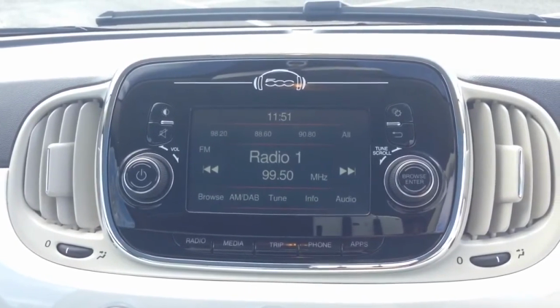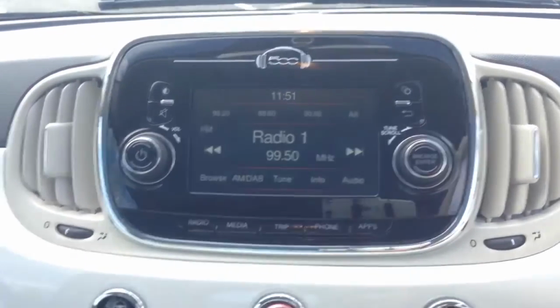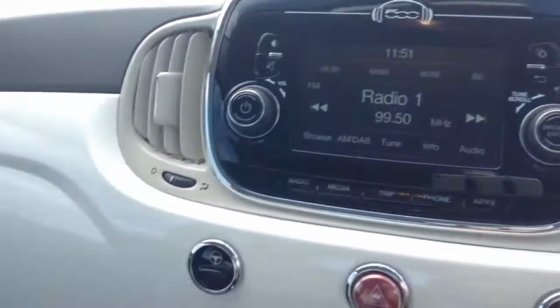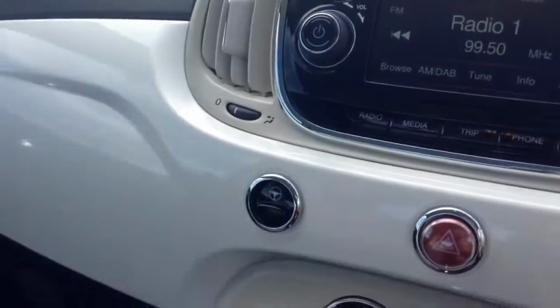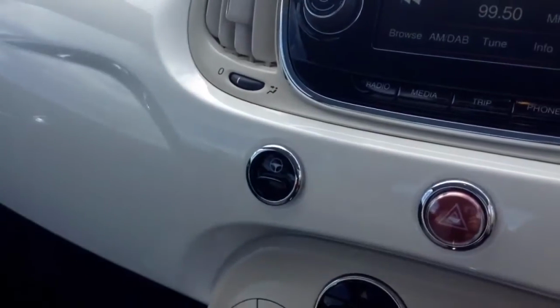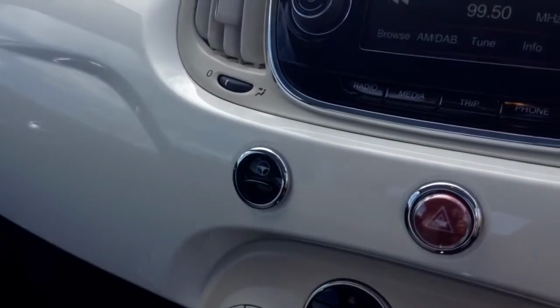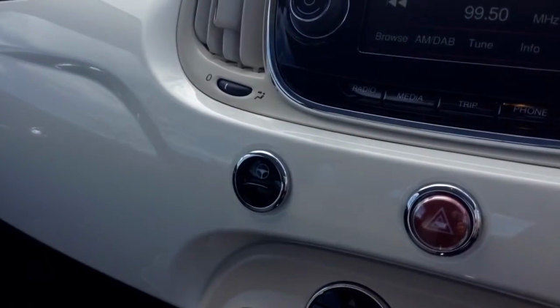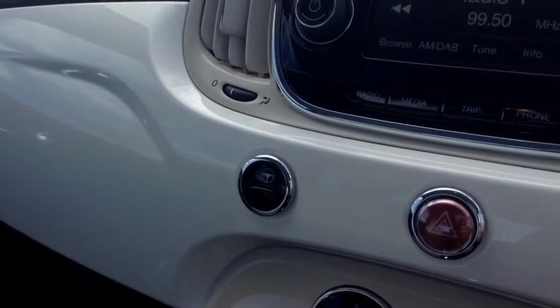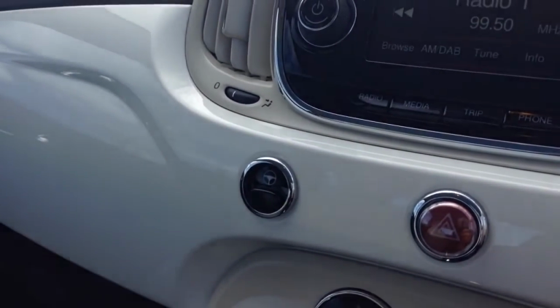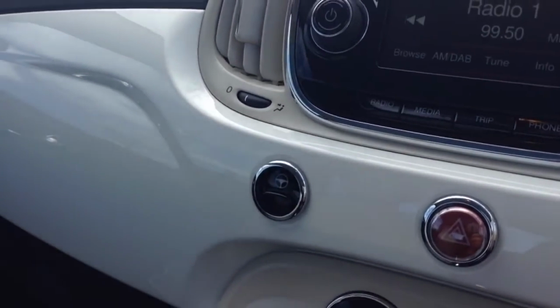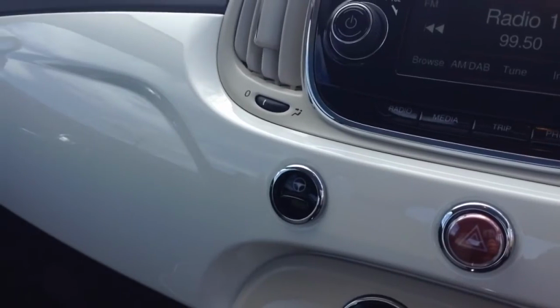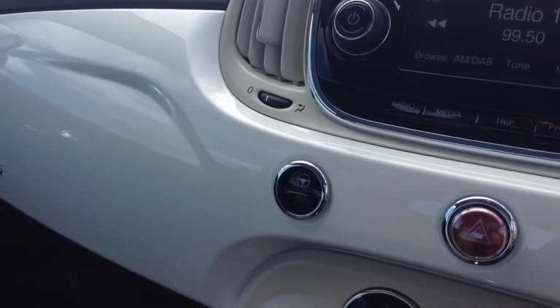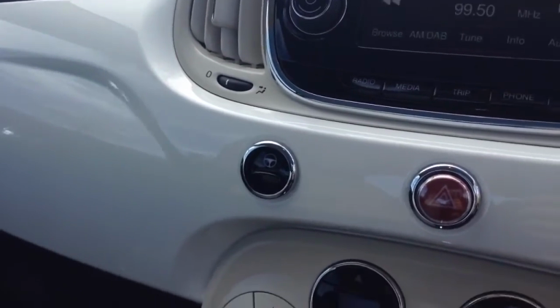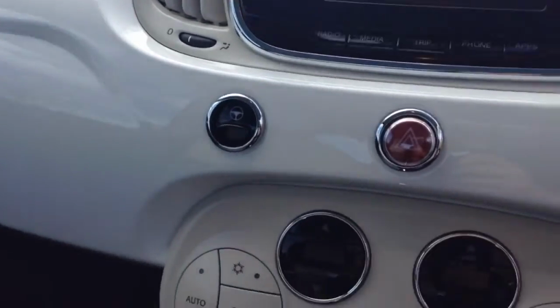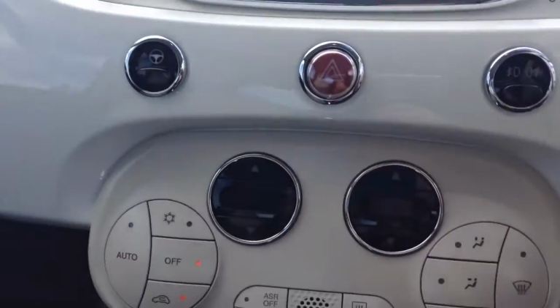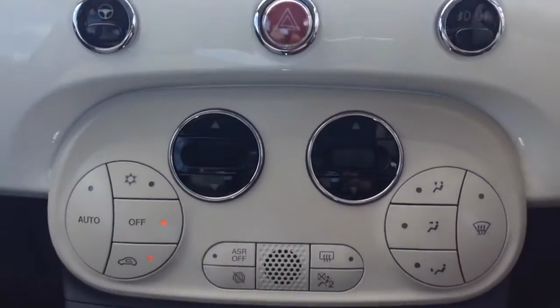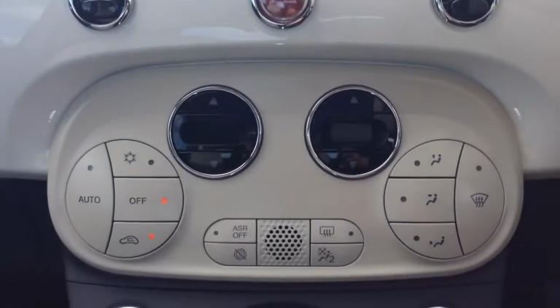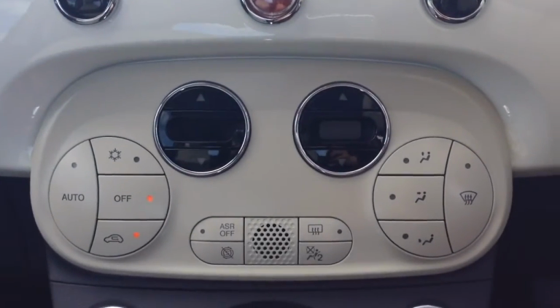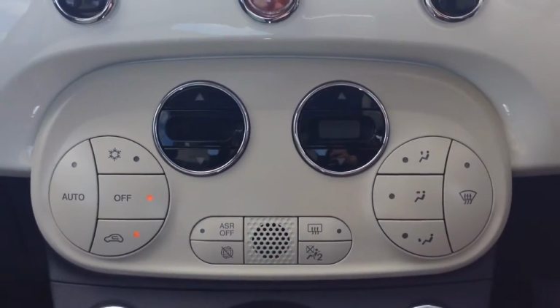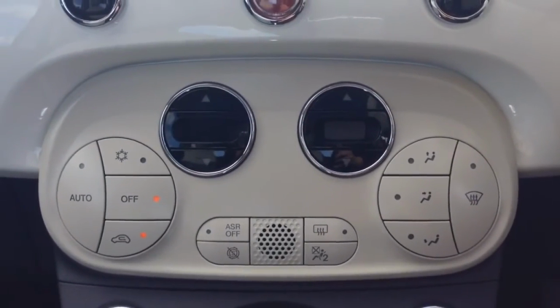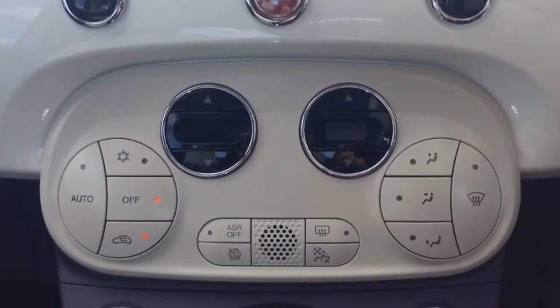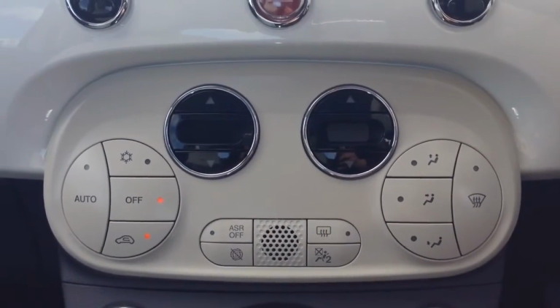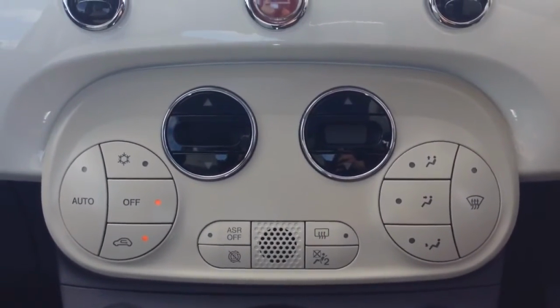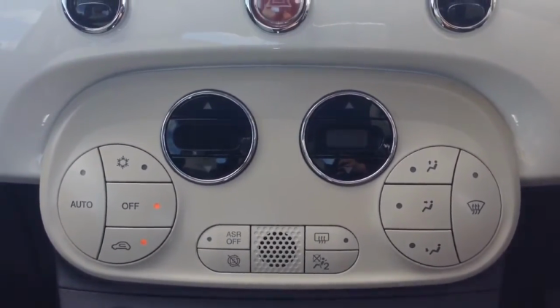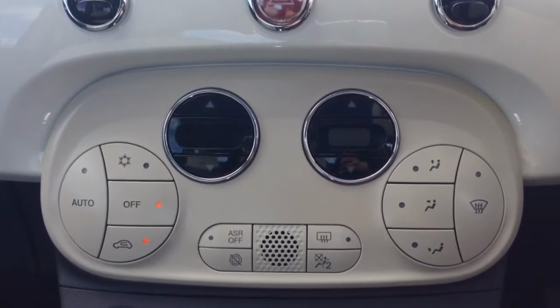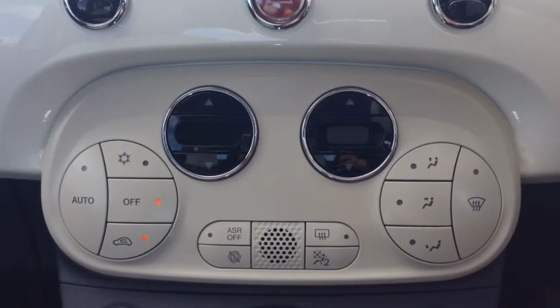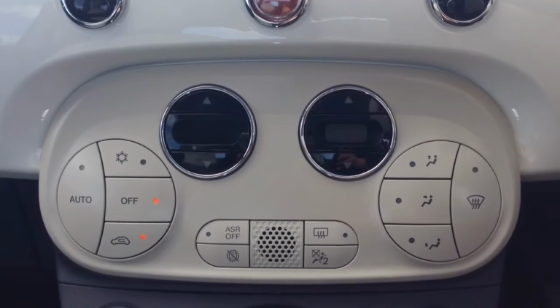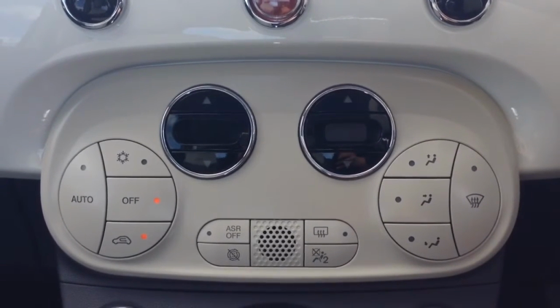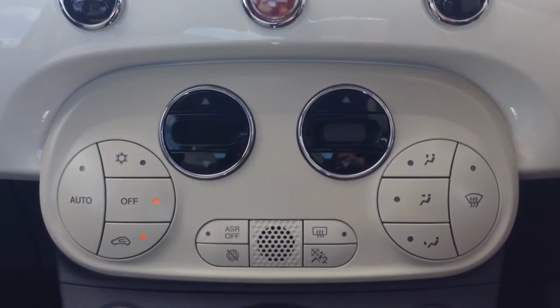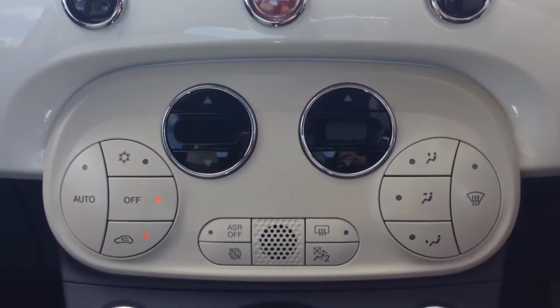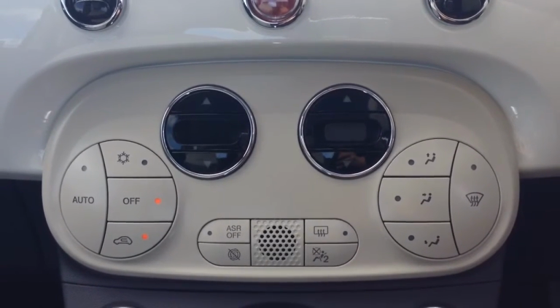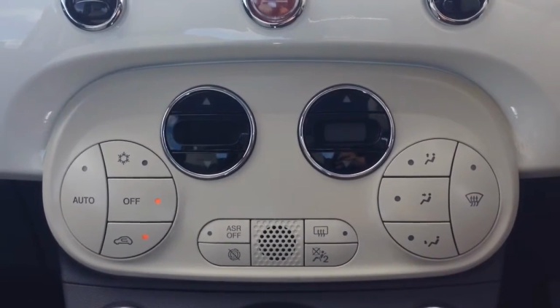Moving down, you have your city steering which enables the steering to slacken off in those tighter areas. Moving down again you have your air climate controls, and down a bit further a power outlet, auxiliary input and USB input for all your various gadgets.